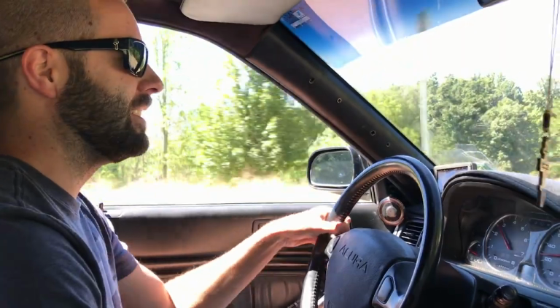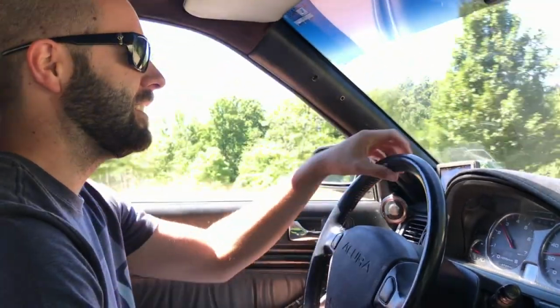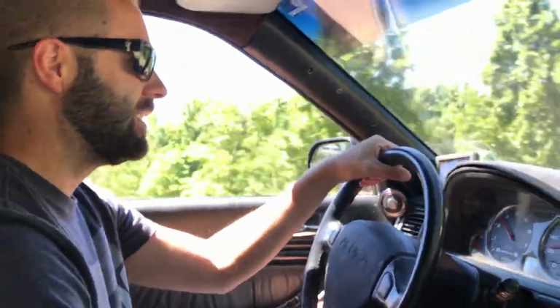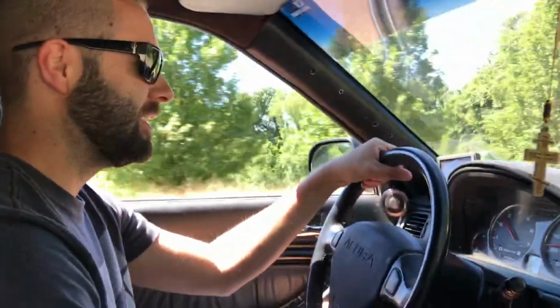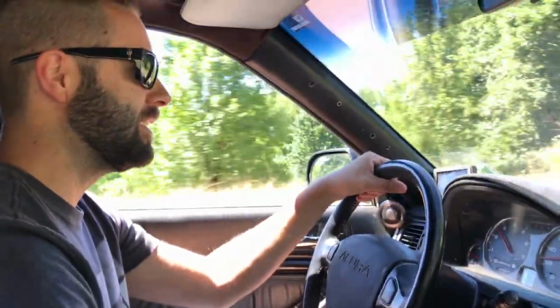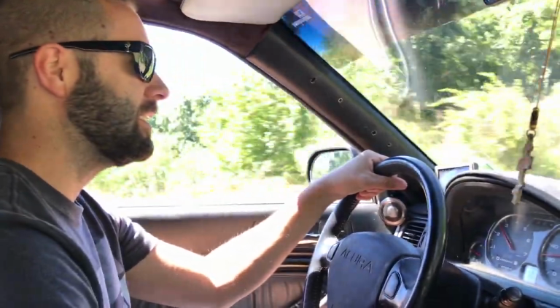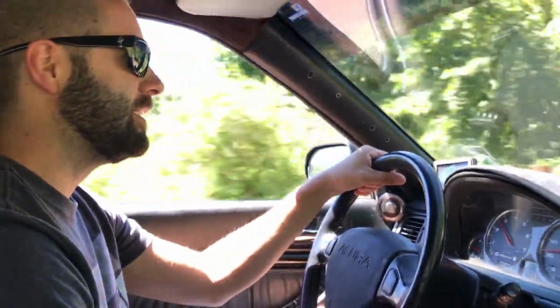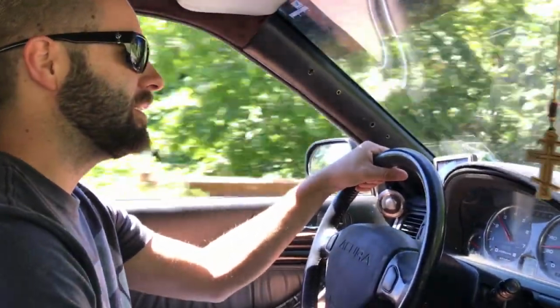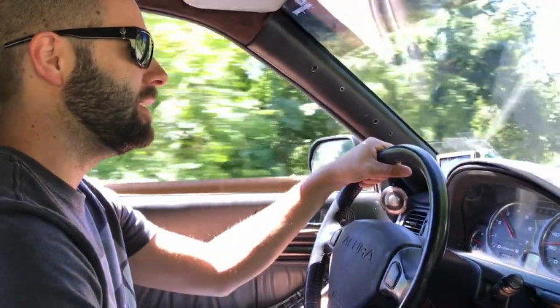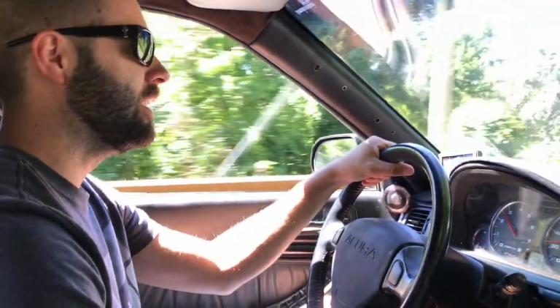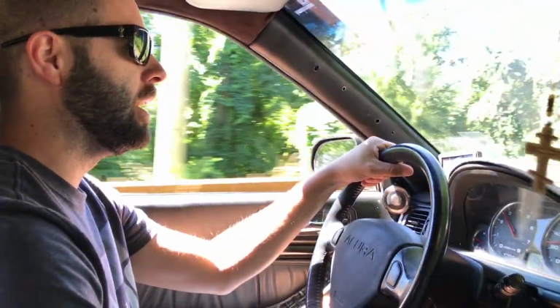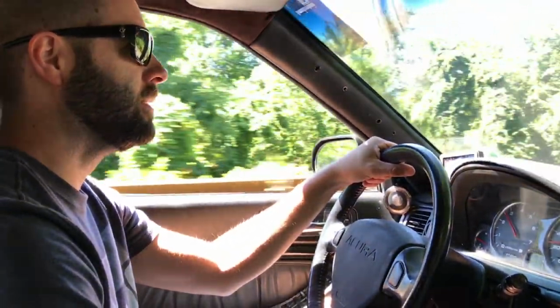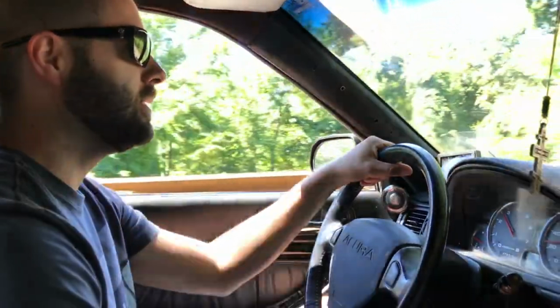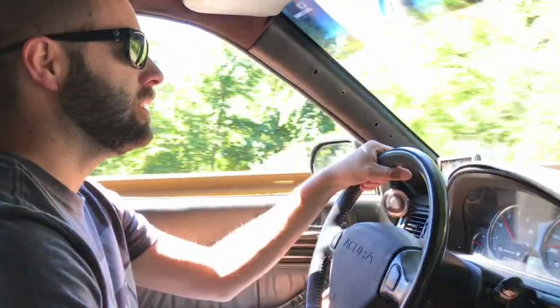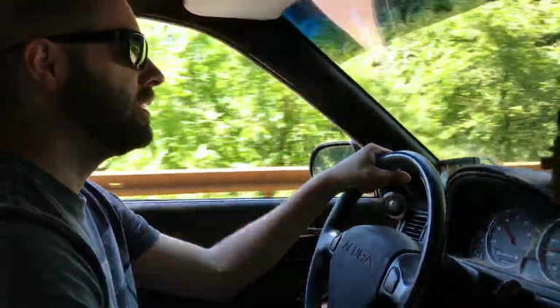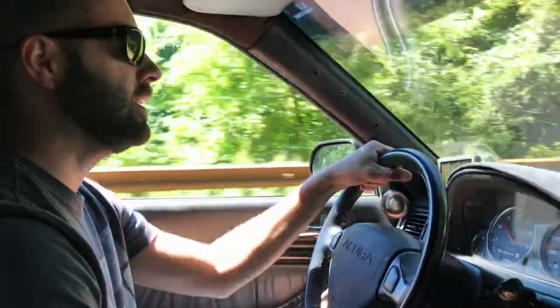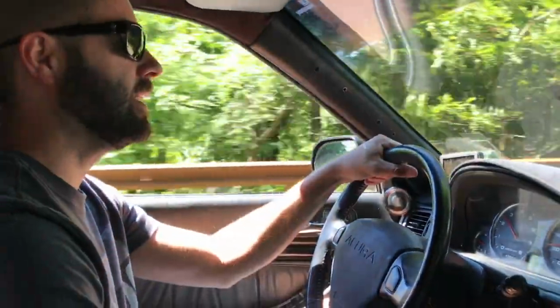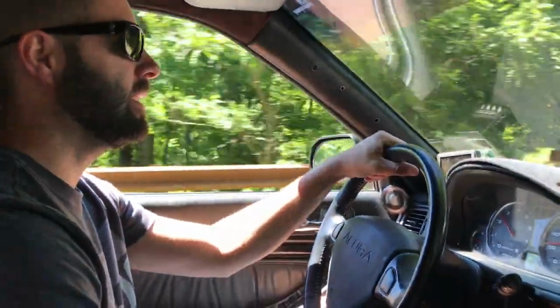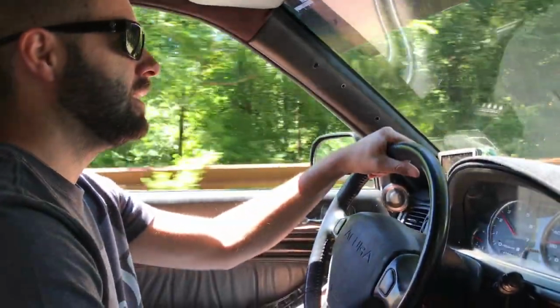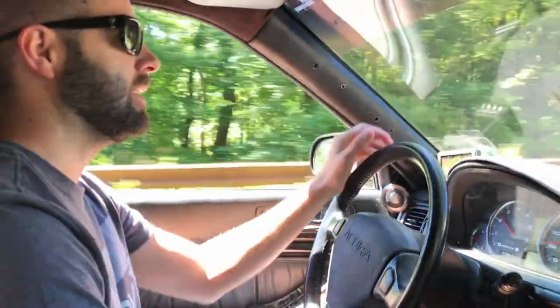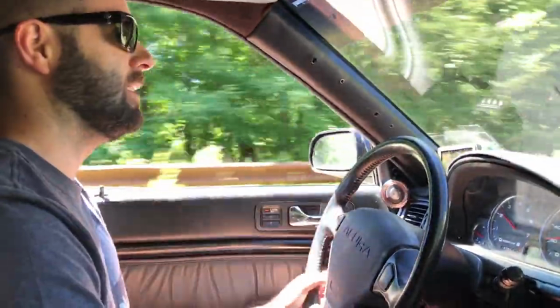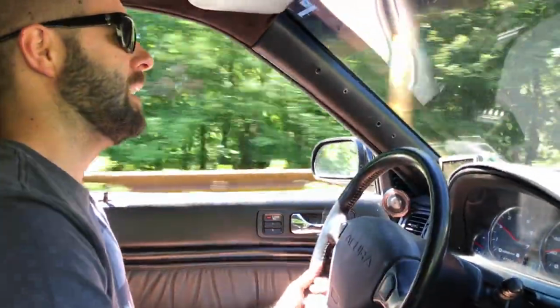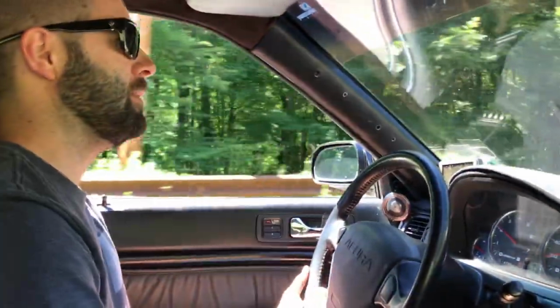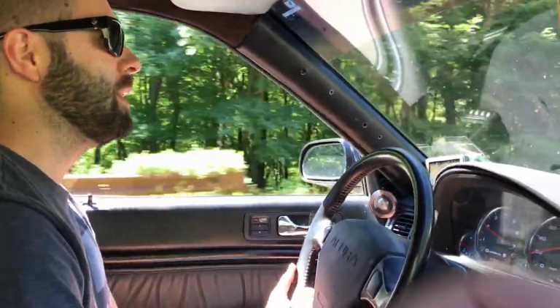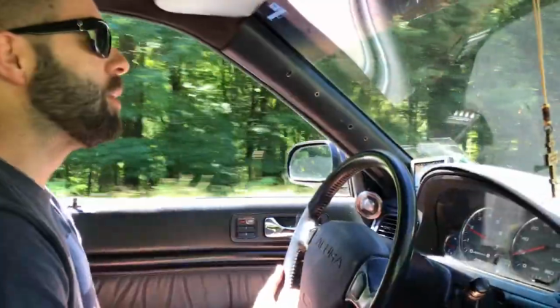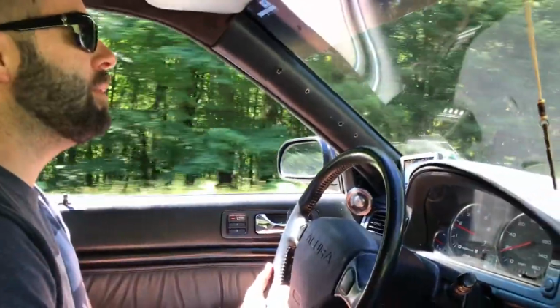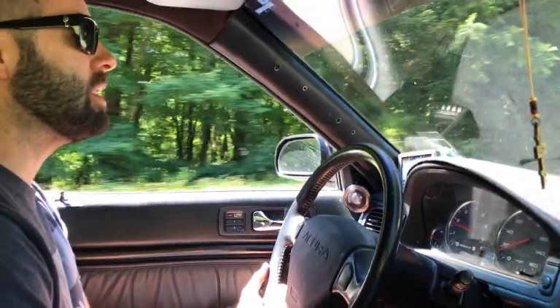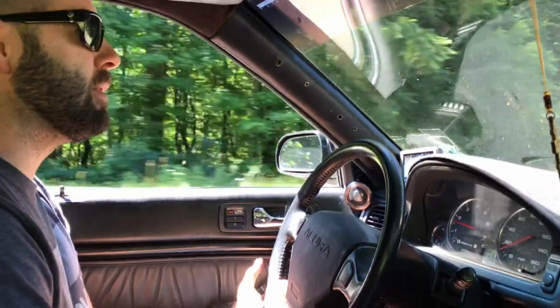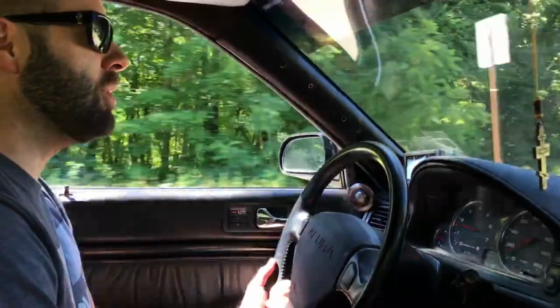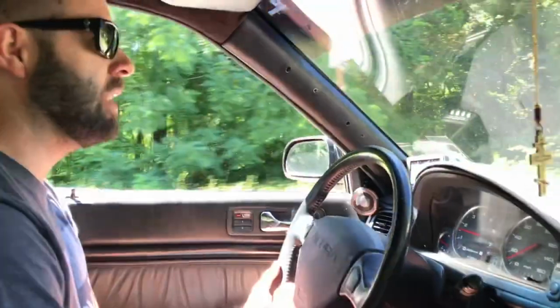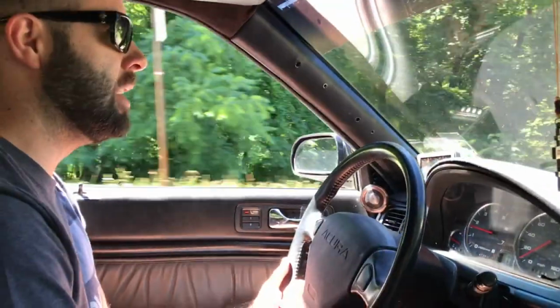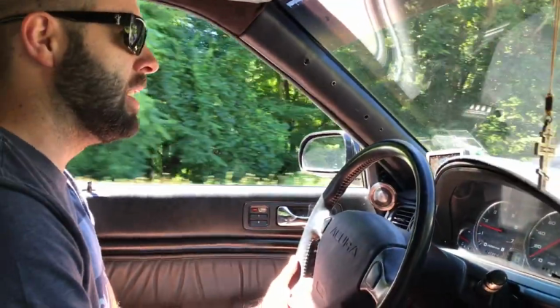Yeah, somehow last night we don't know why, it's still boosting 19 pounds. So yeah, you've got a good bit of power. So what have you actually ever pulled on, like, dyno-wise?